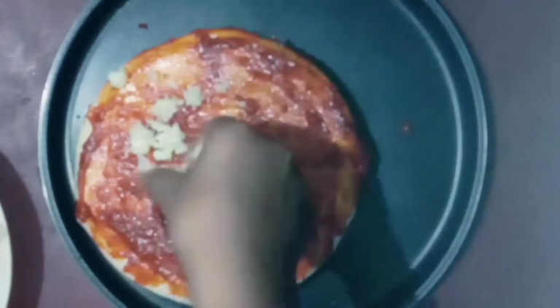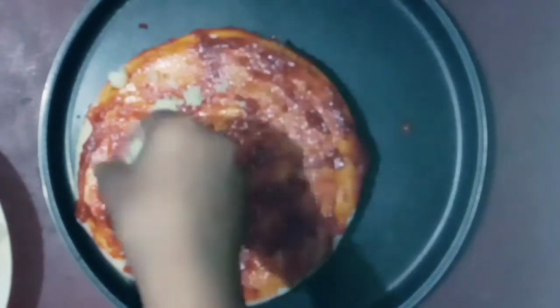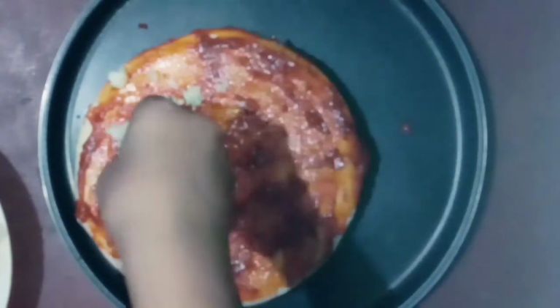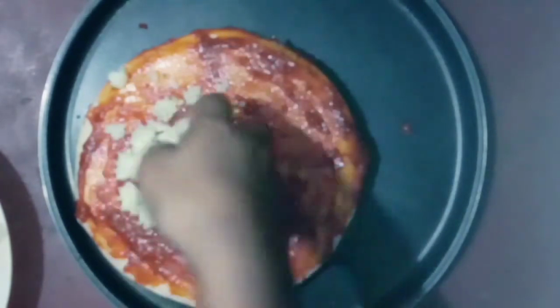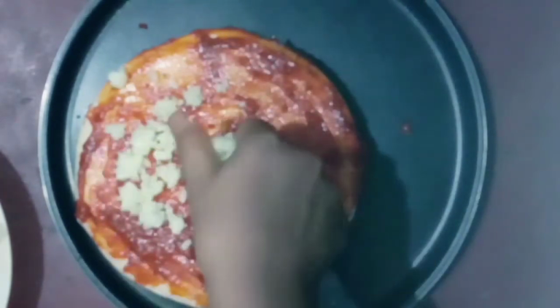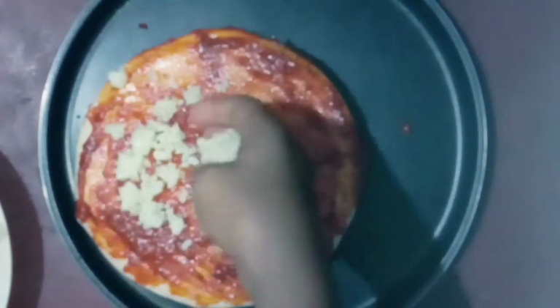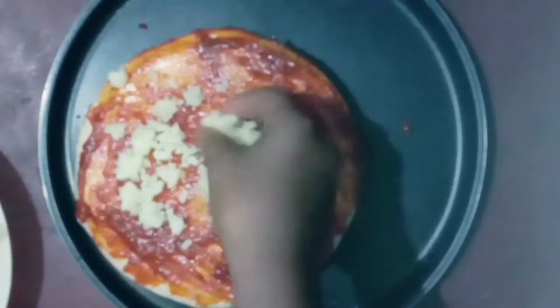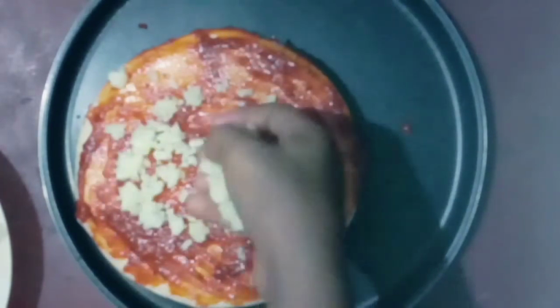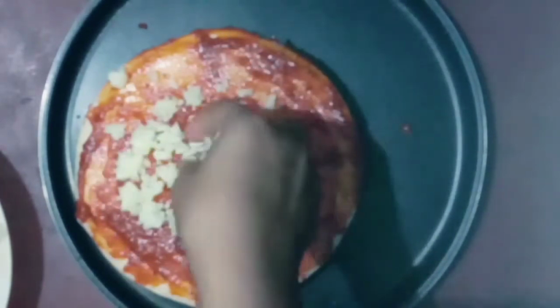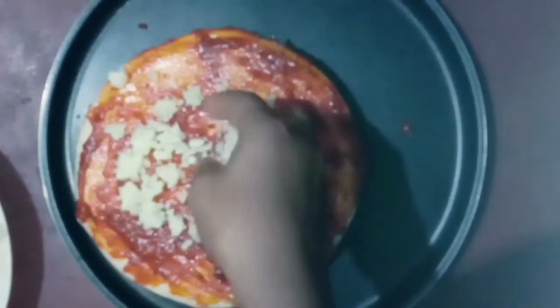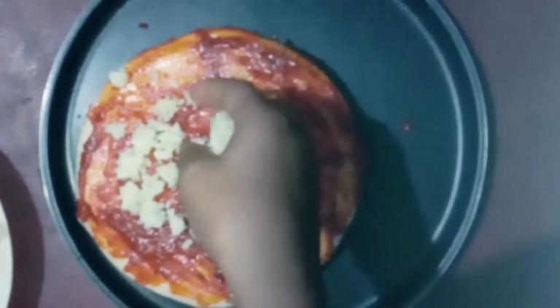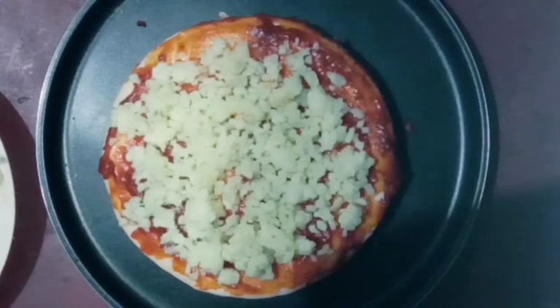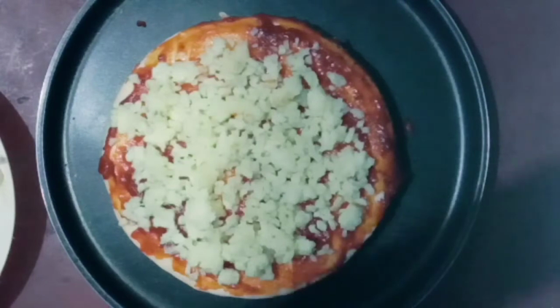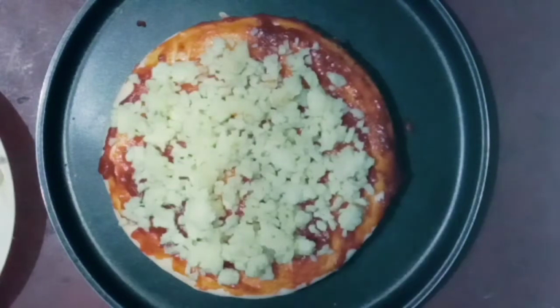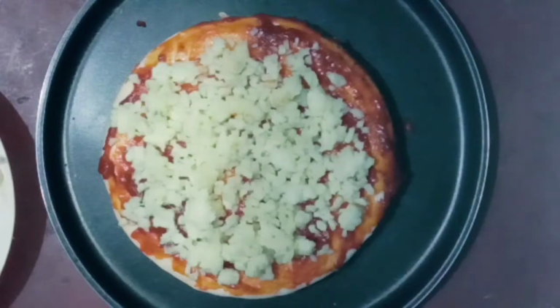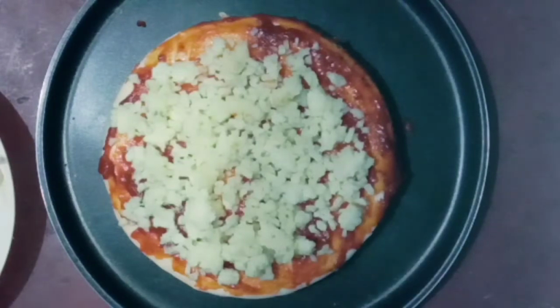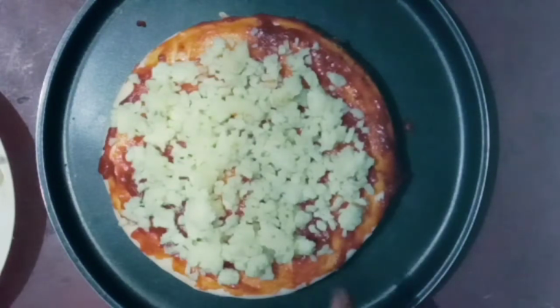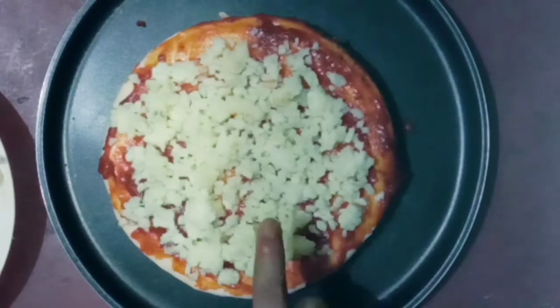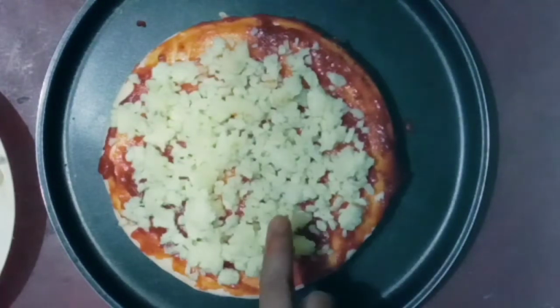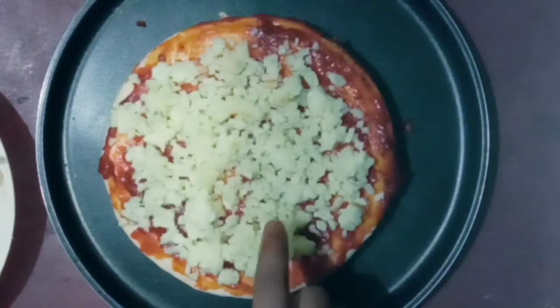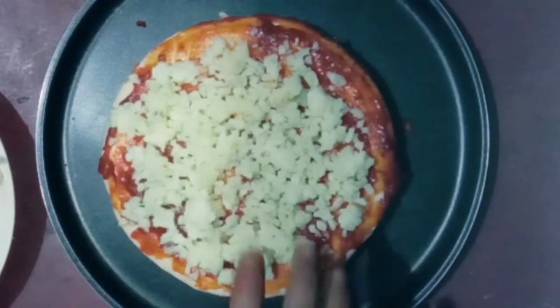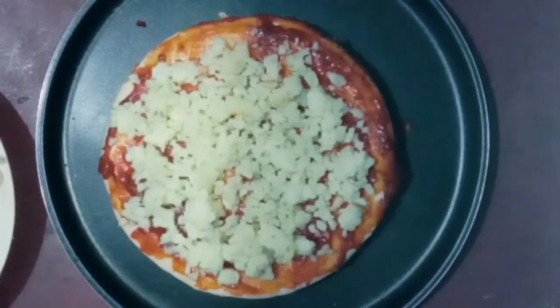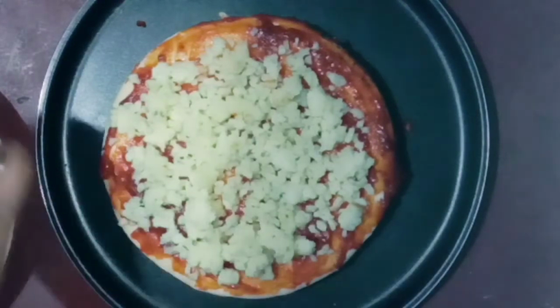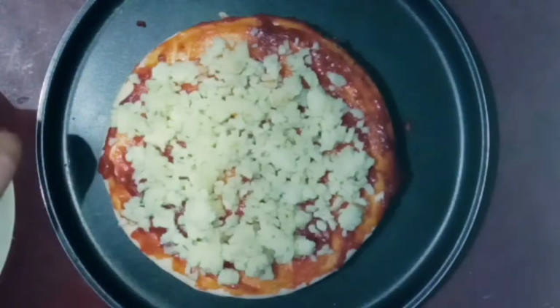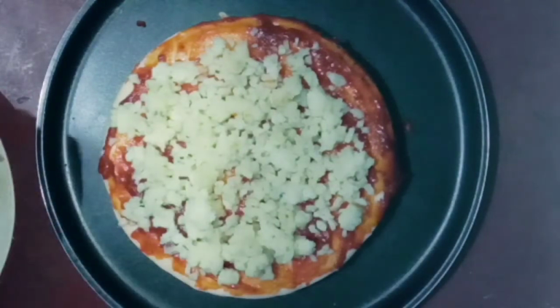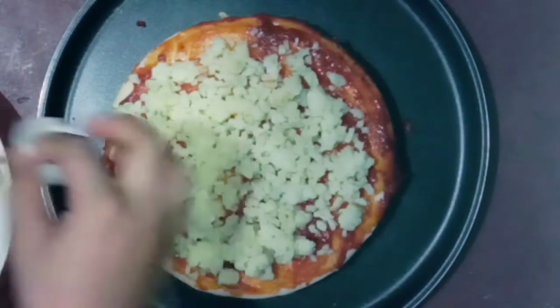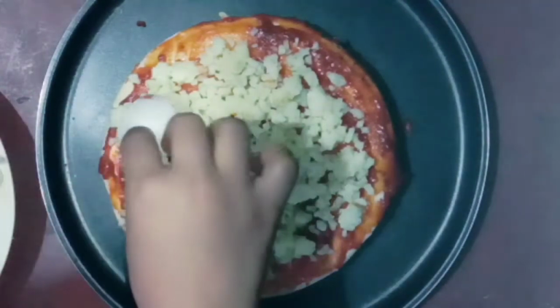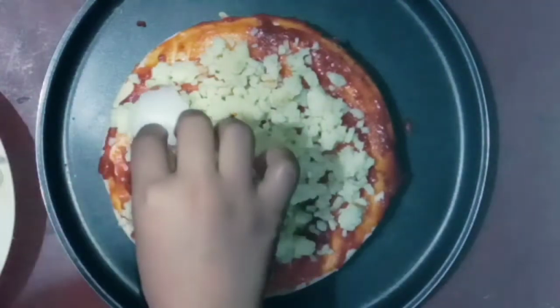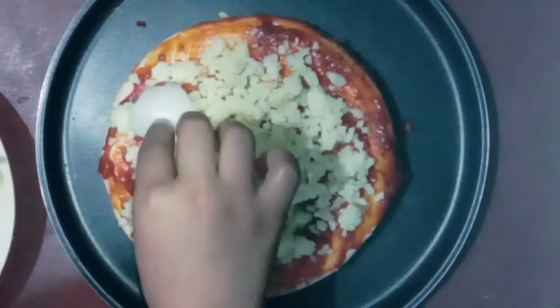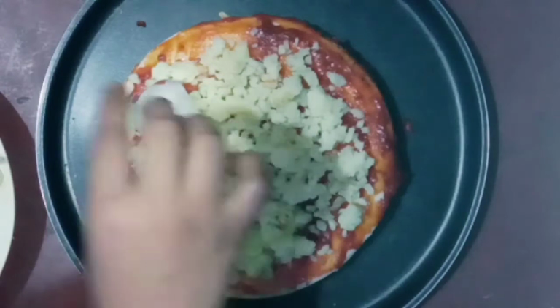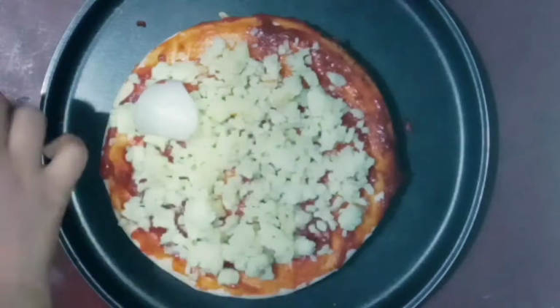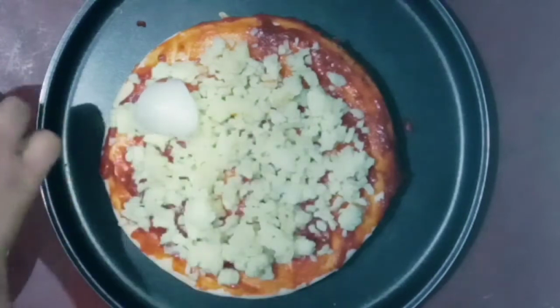This is the main ingredient — red cheese. We will add a little bit, but I will add a little bit more.